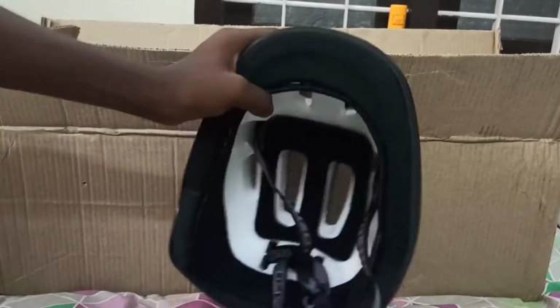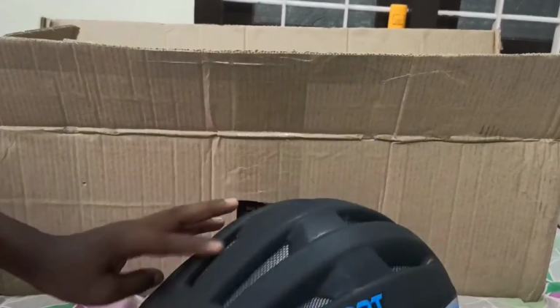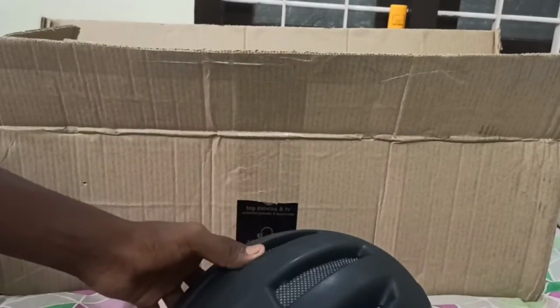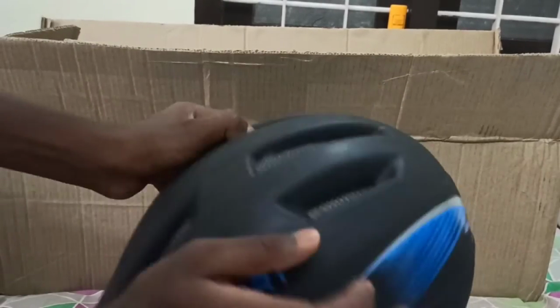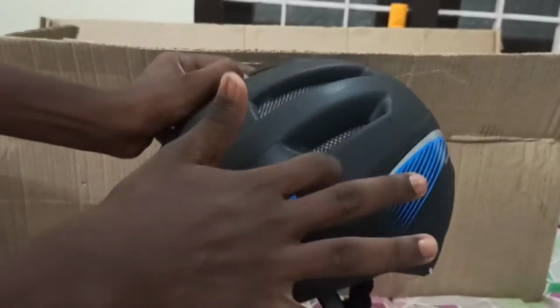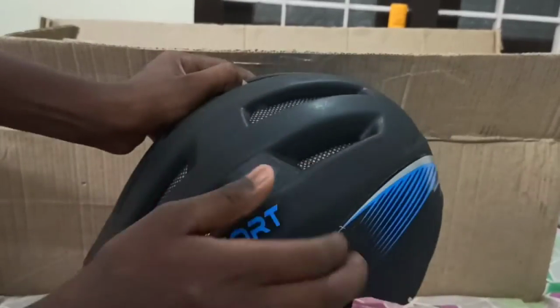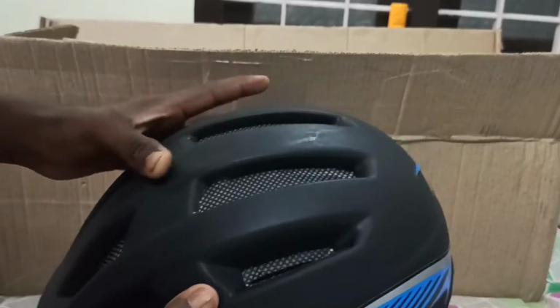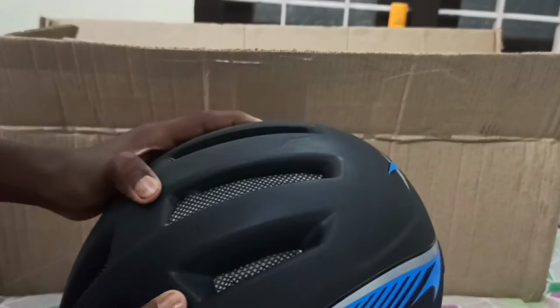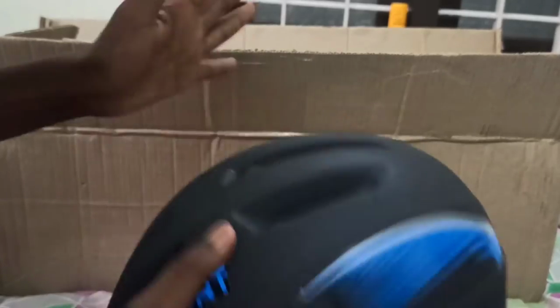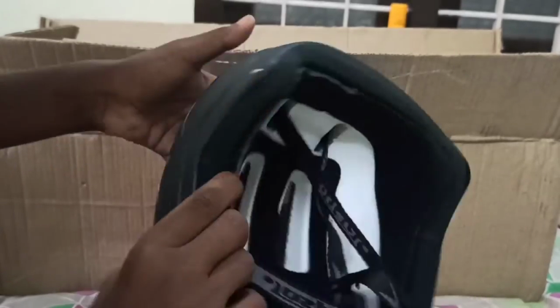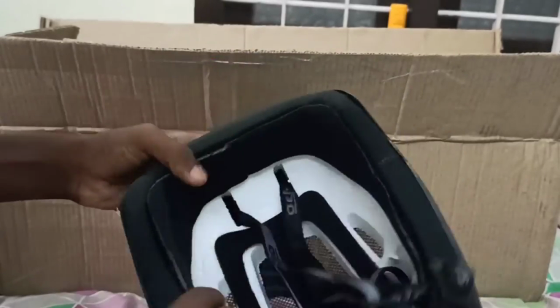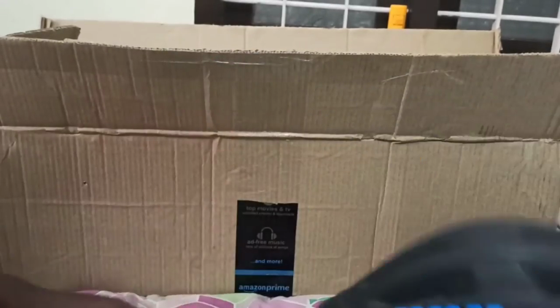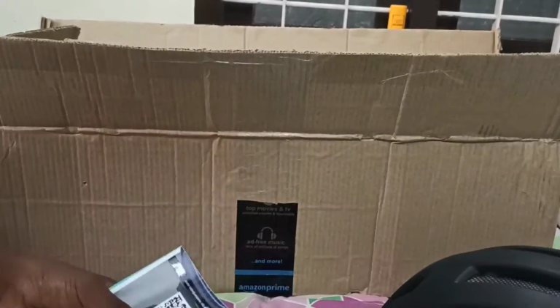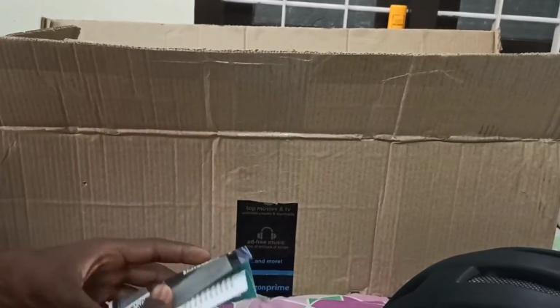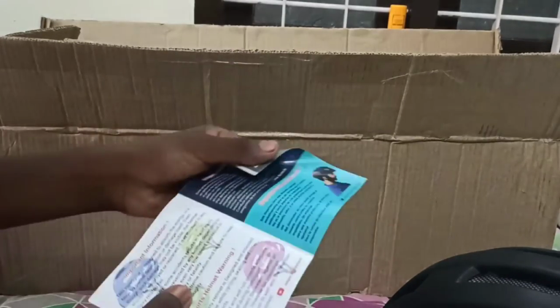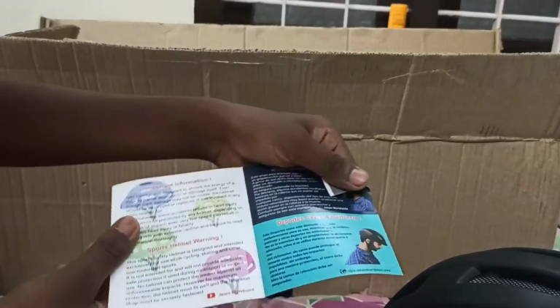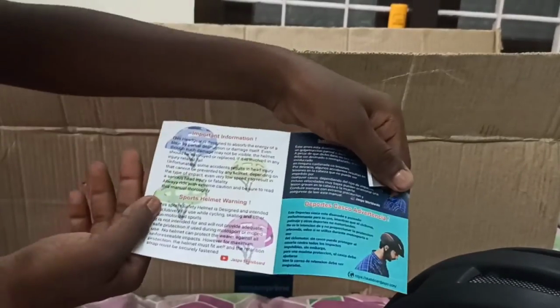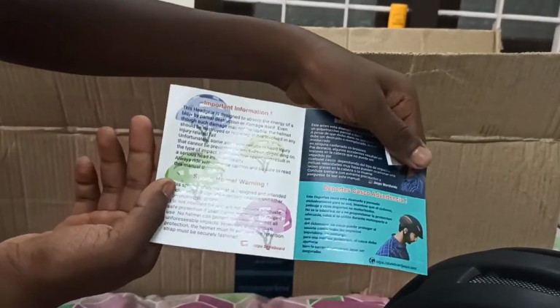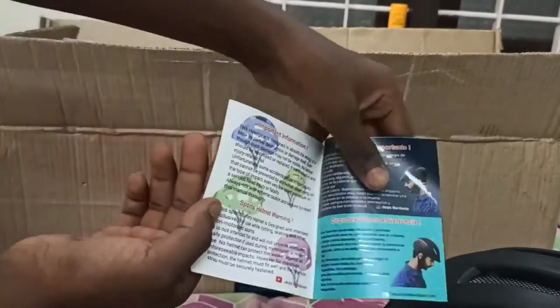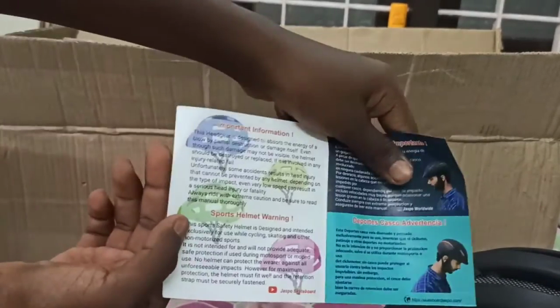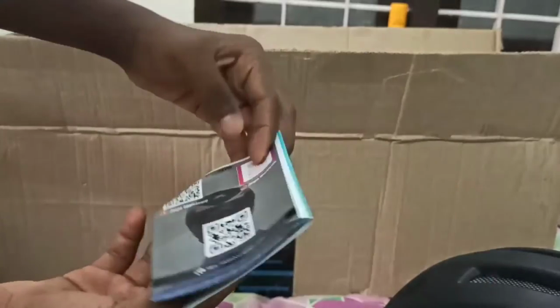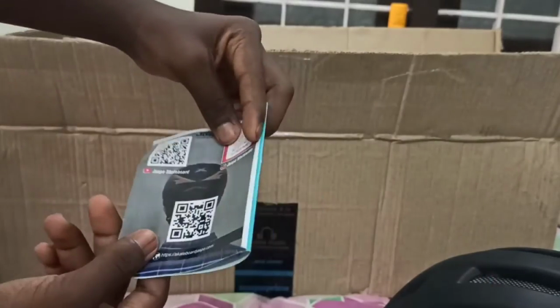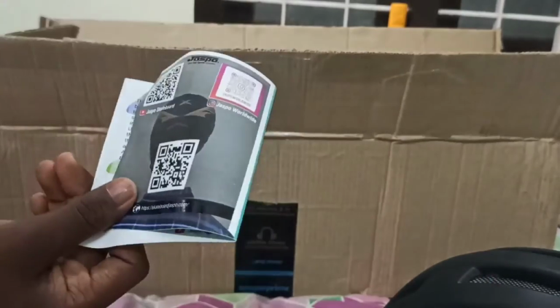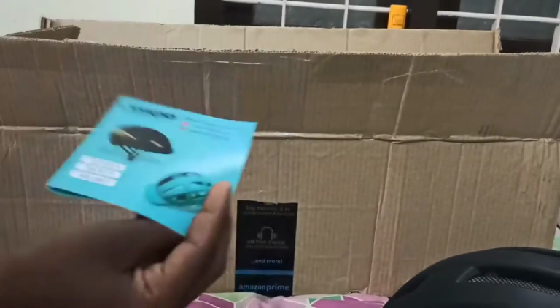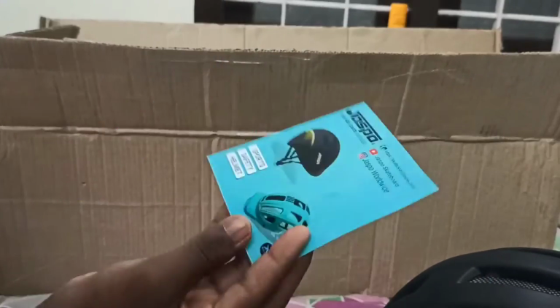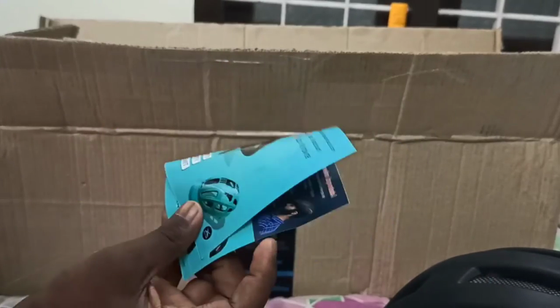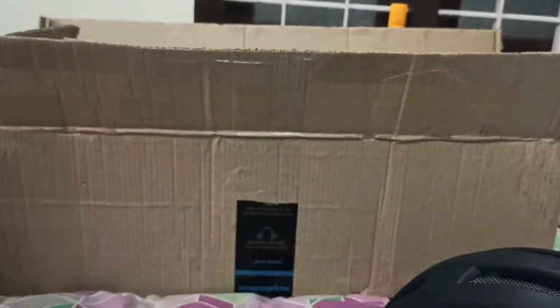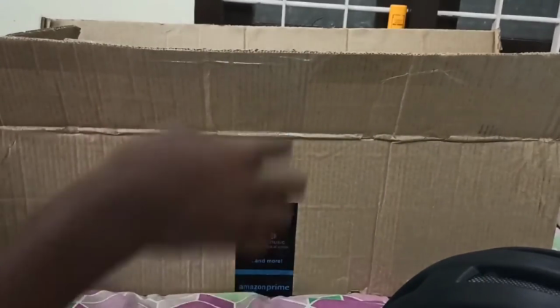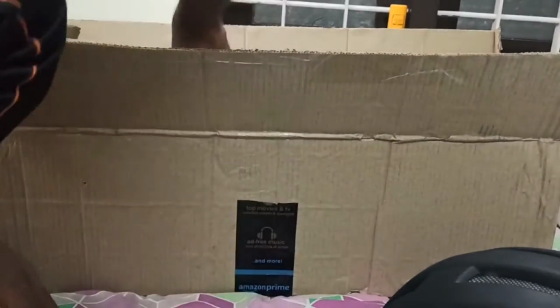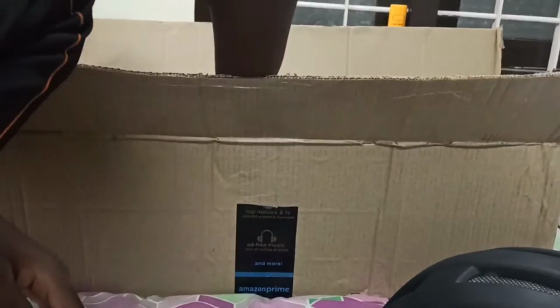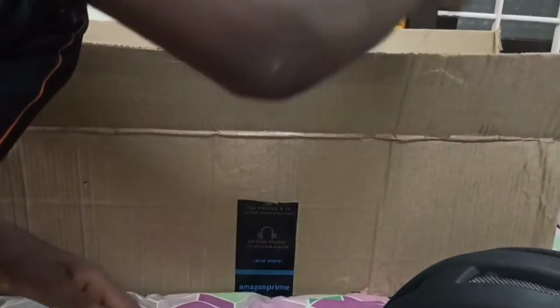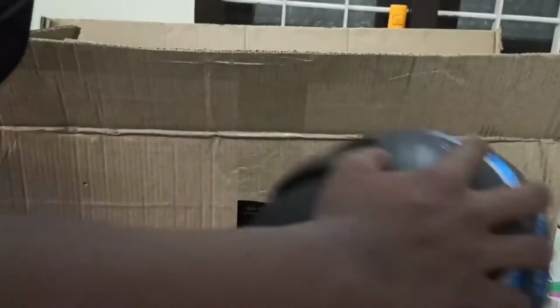So what I am using is the instructions book. Some of them are a little just there, and a paper inside.